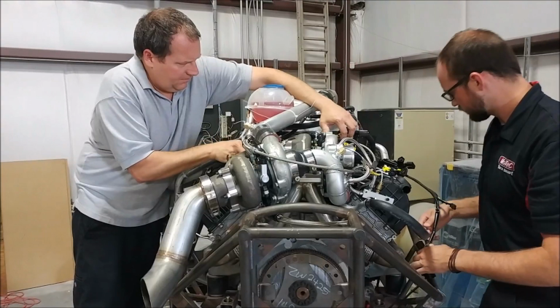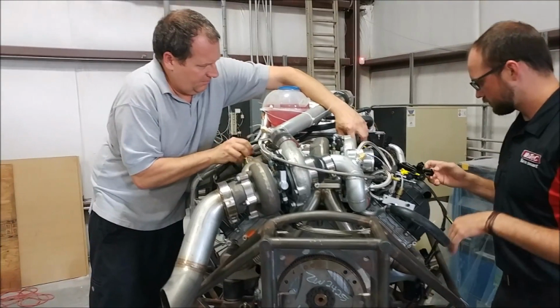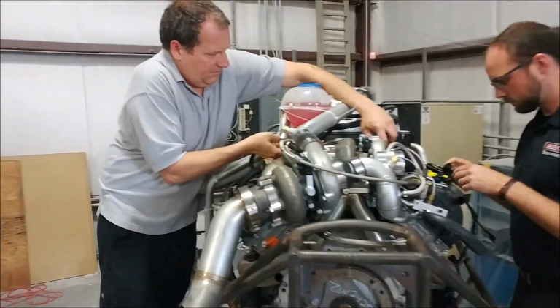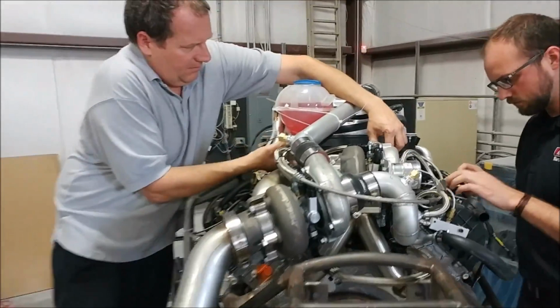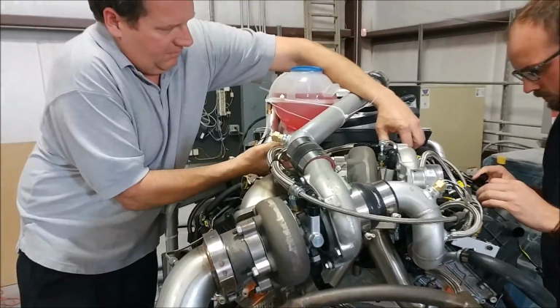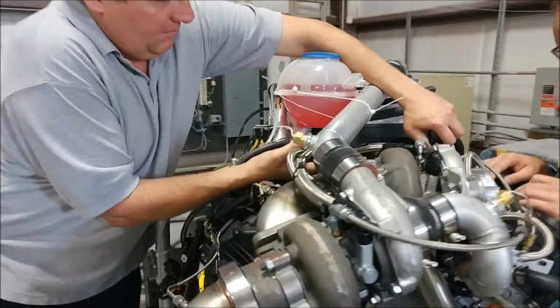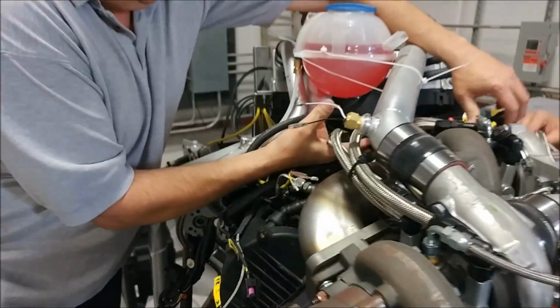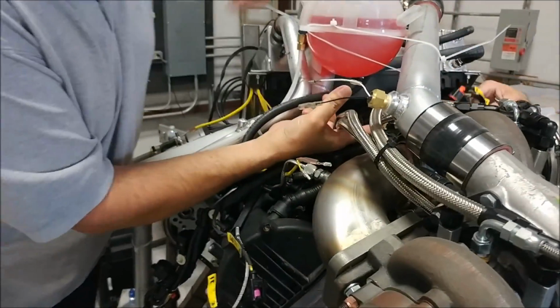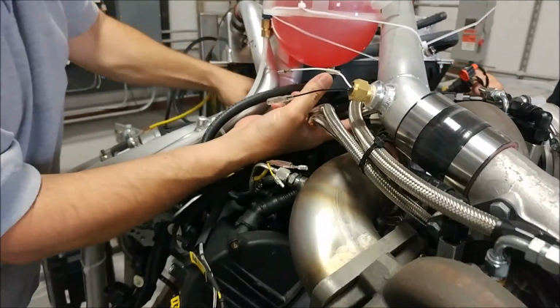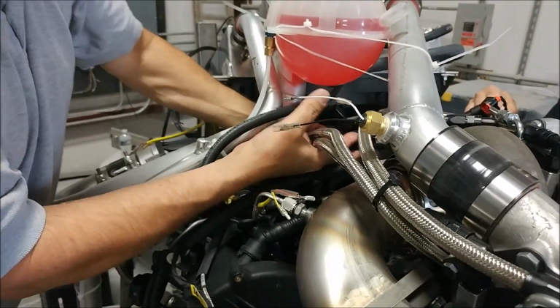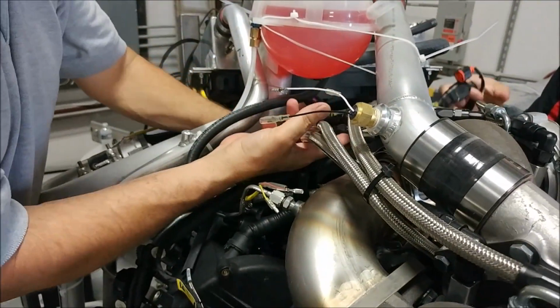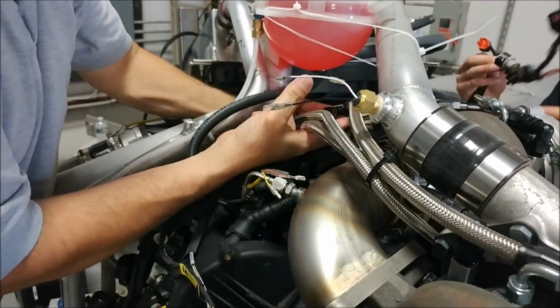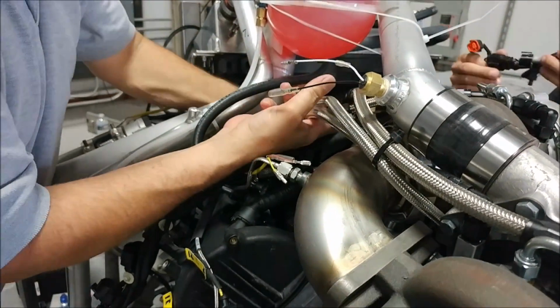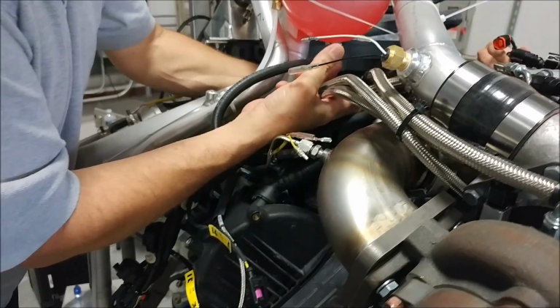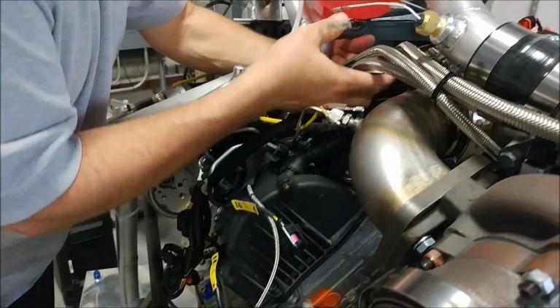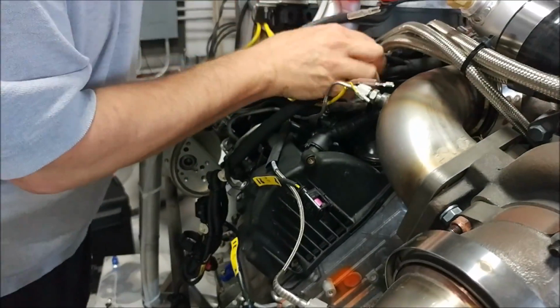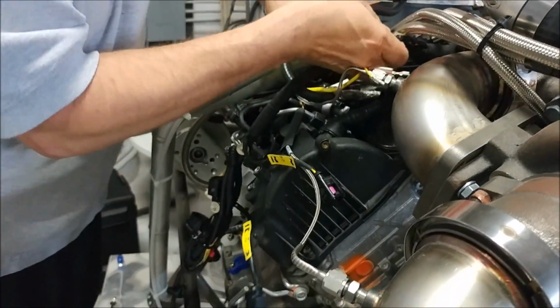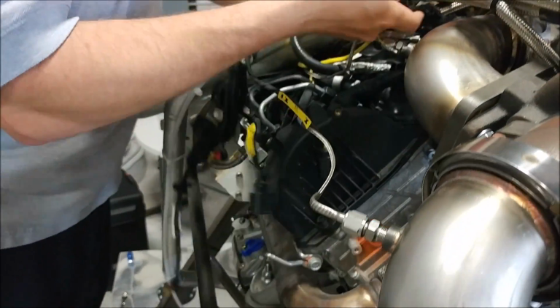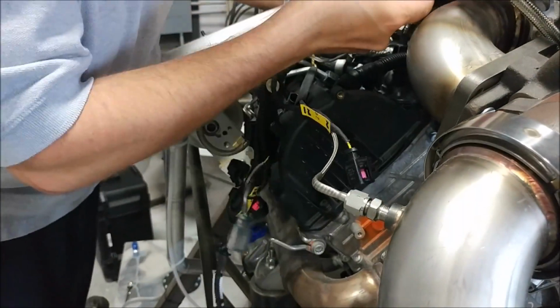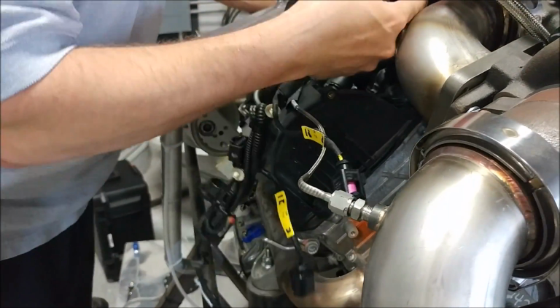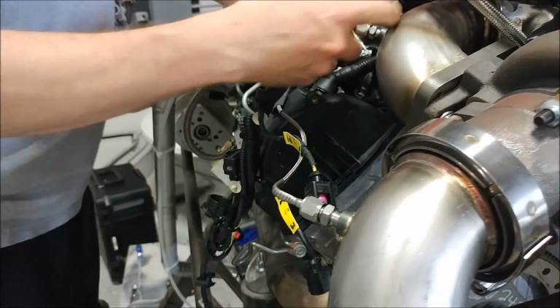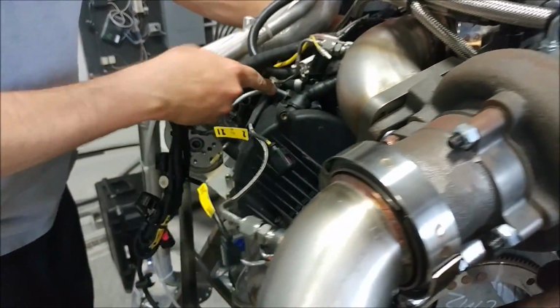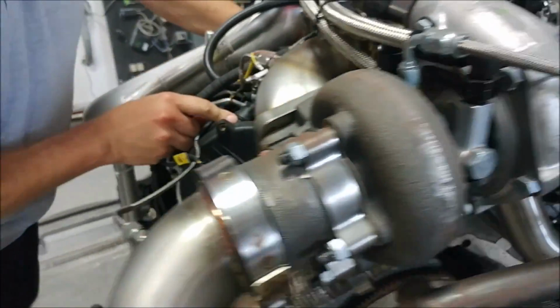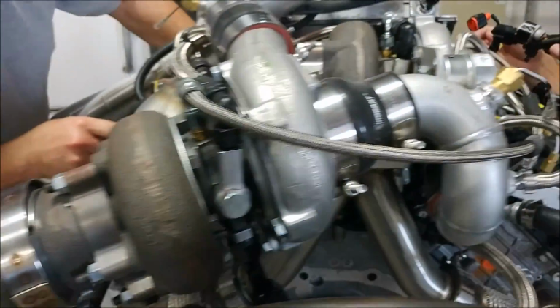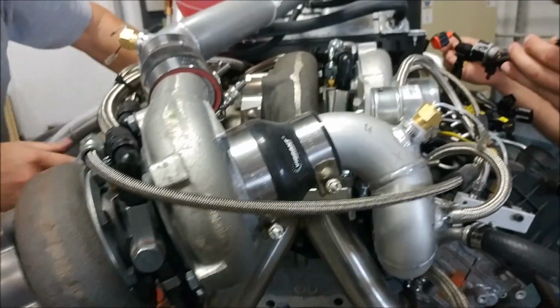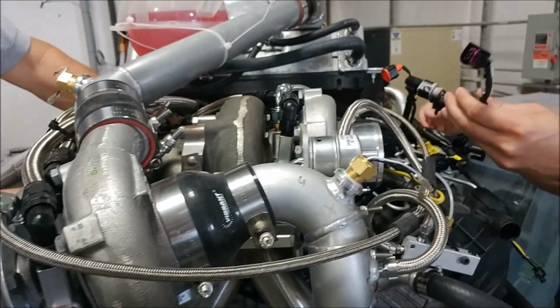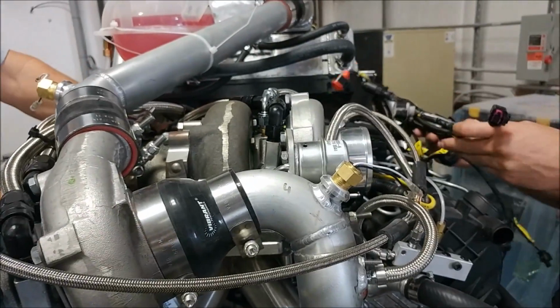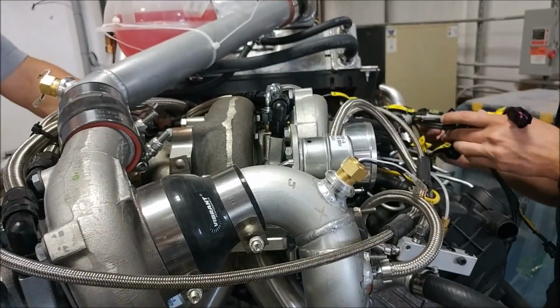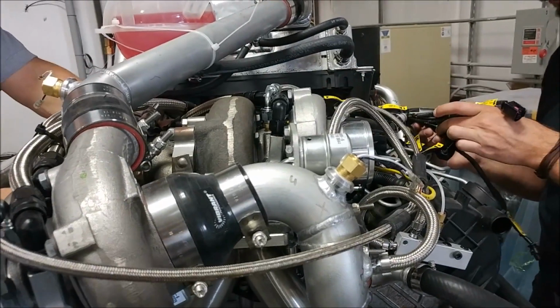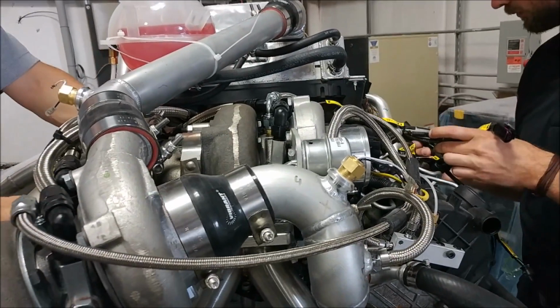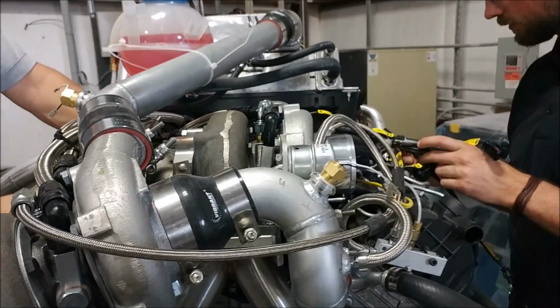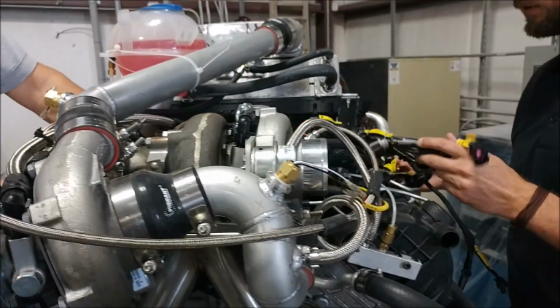Welcome back. As promised, Ed and James are here. James is from MoTeC and Ed's the one who's been doing our wiring harness. They basically arrived on Monday and started working on putting the harness together on the engine.